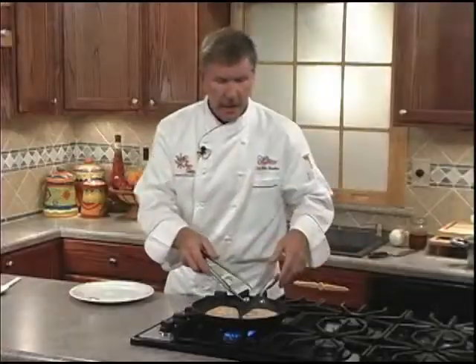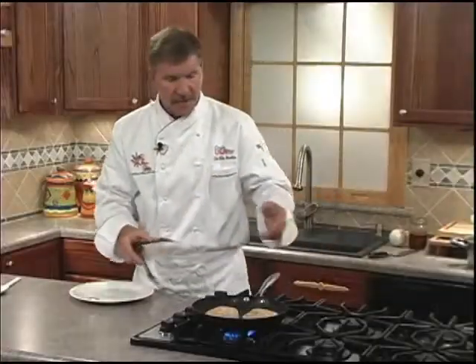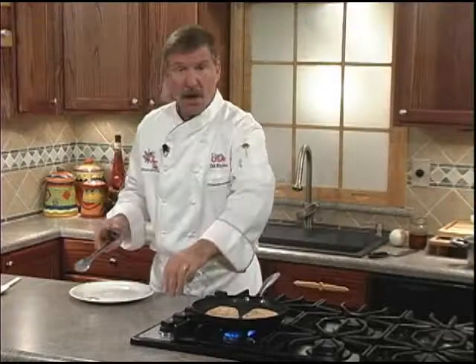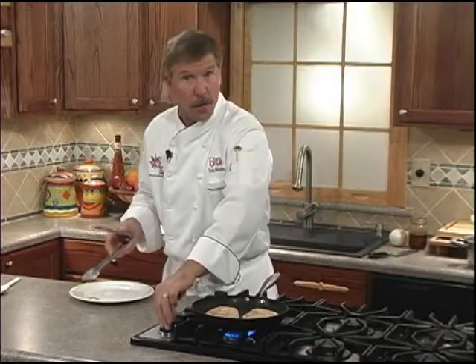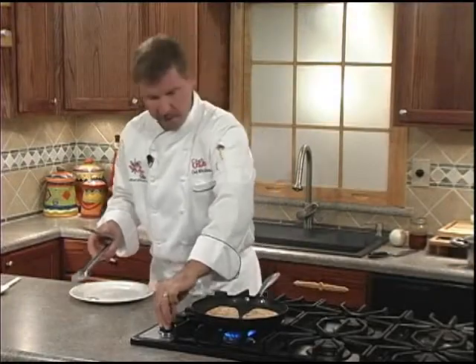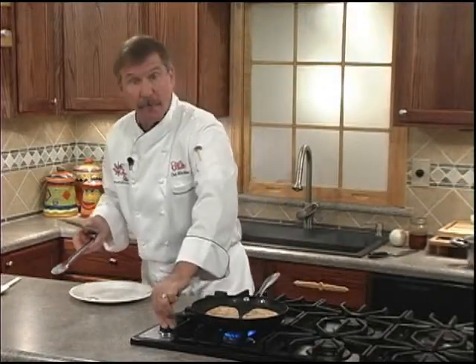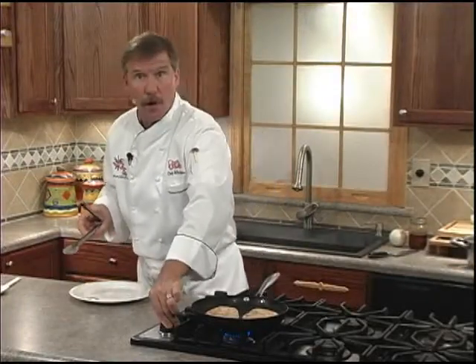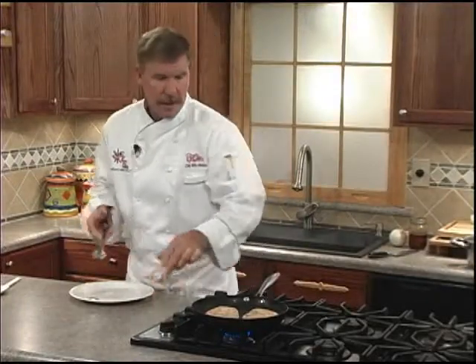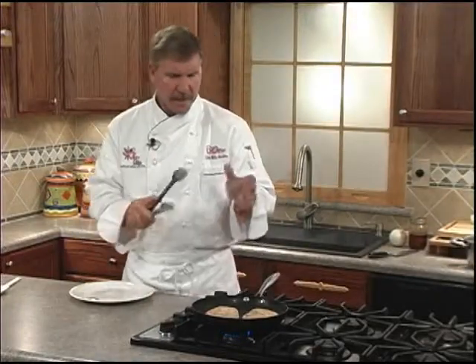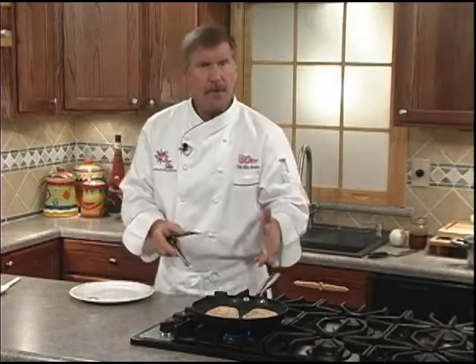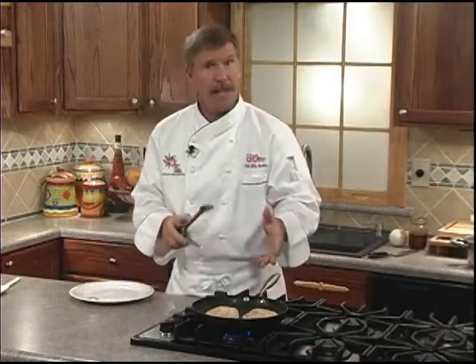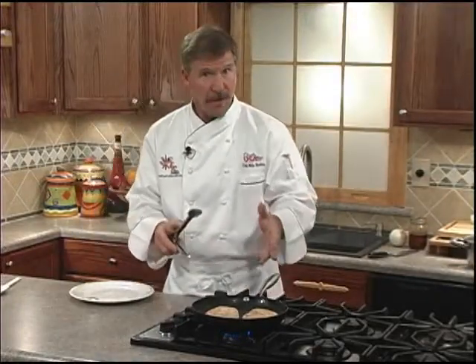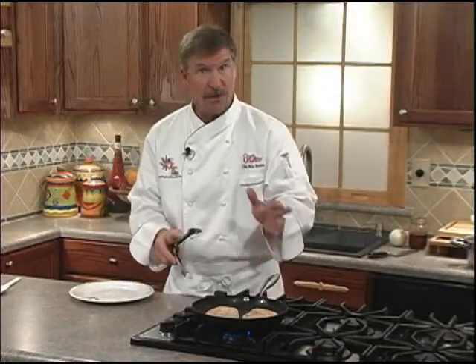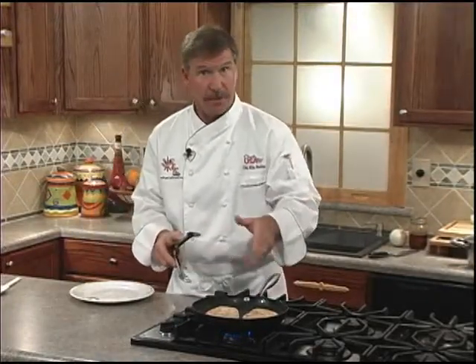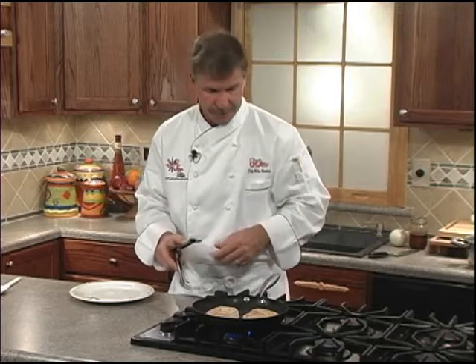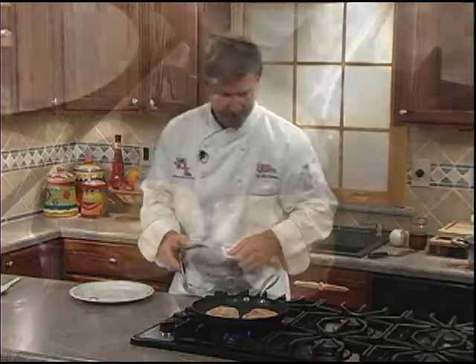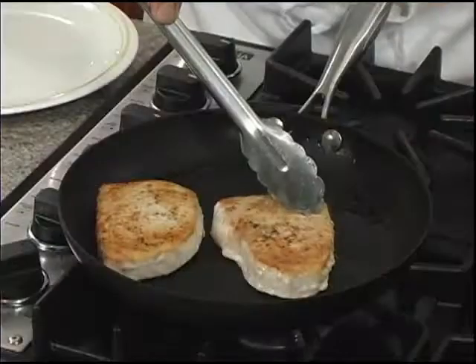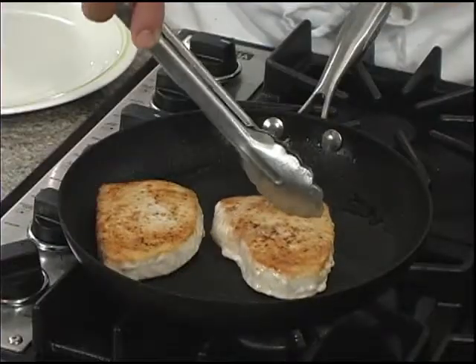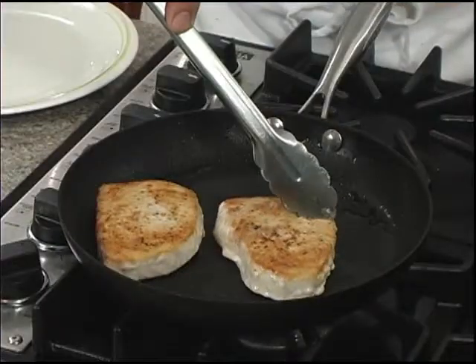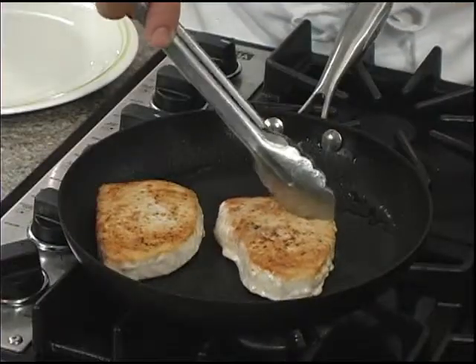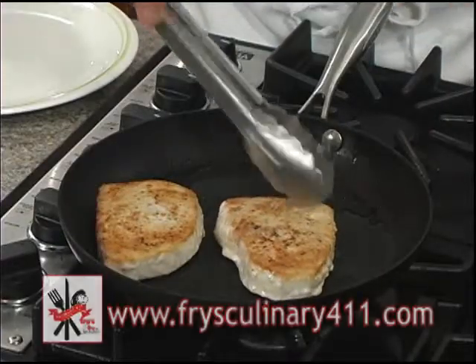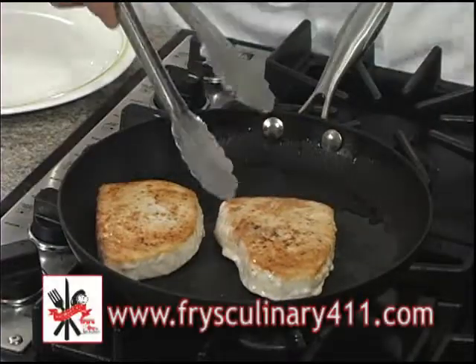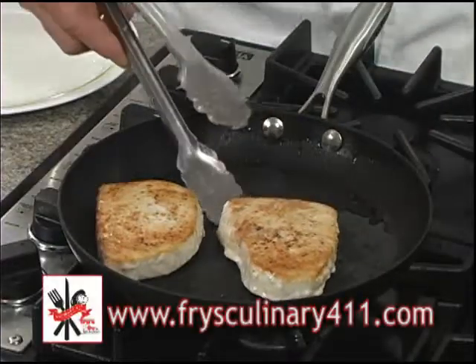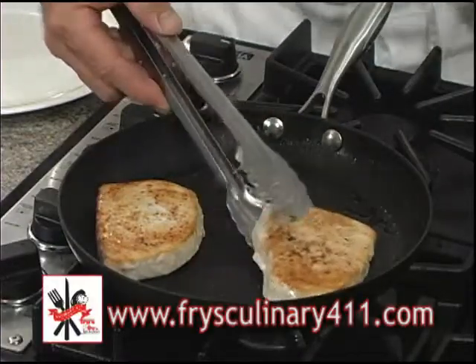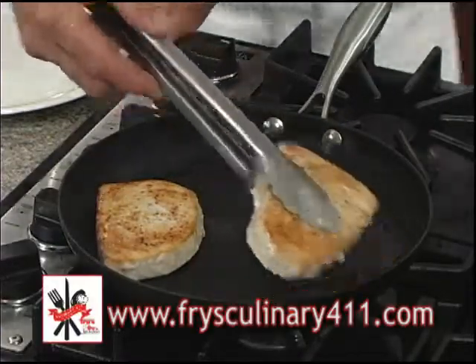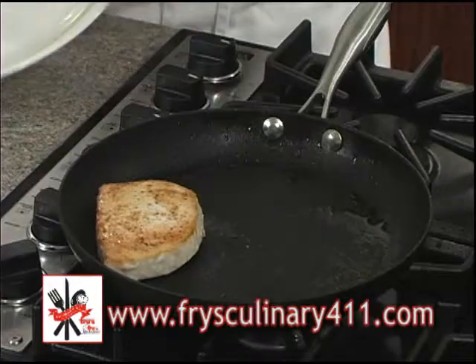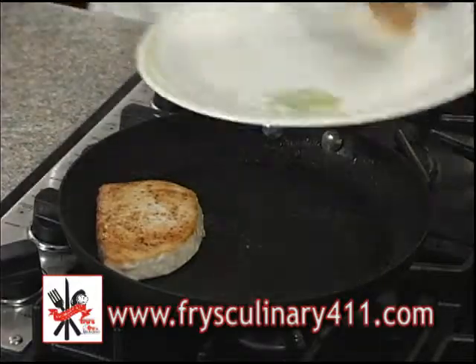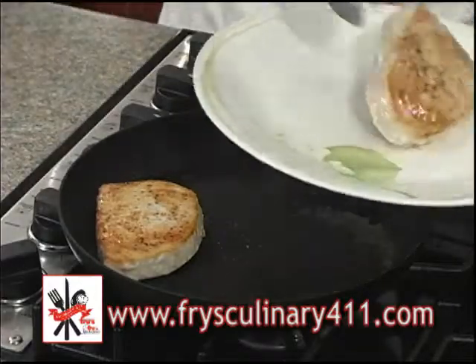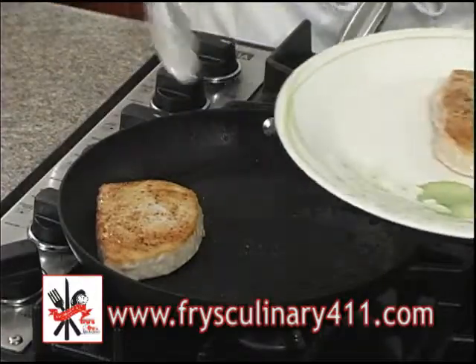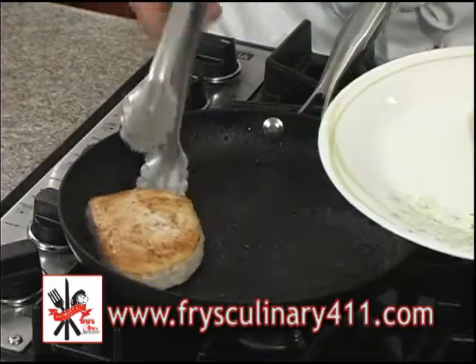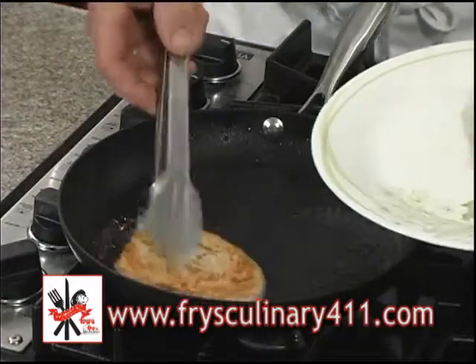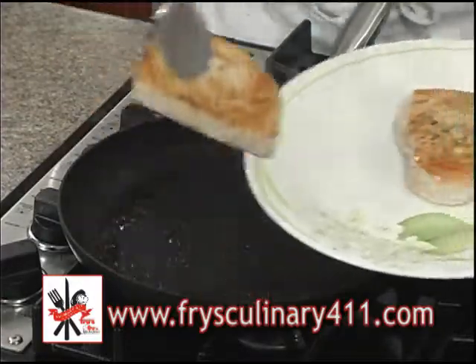Now after the first turn, you're going to lower the heat to a medium low, and then we'll continue to cook them, turning every 2 minutes until they're just done. You can tell they're done when they start to flake apart. These are looking pretty good. Let's set them on a clean plate and we'll set them aside to rest.